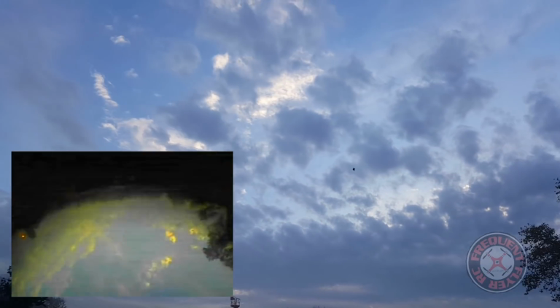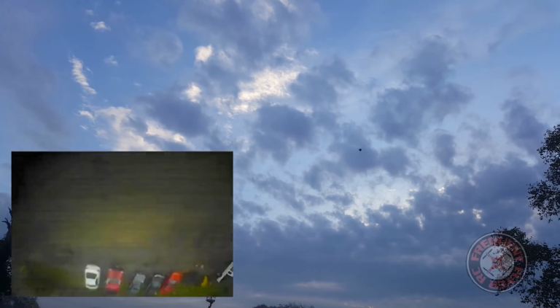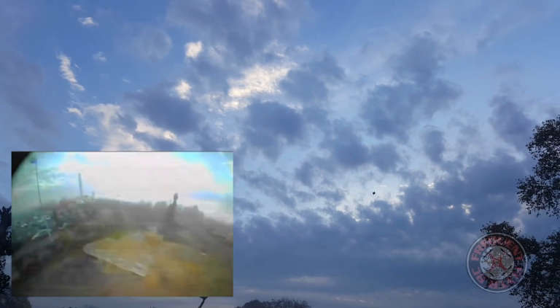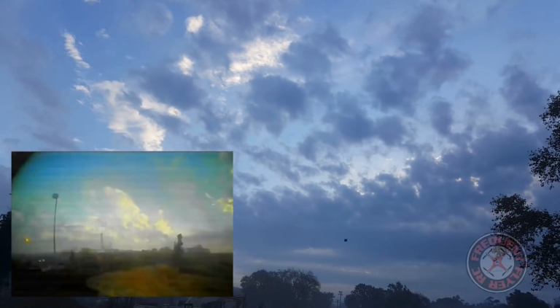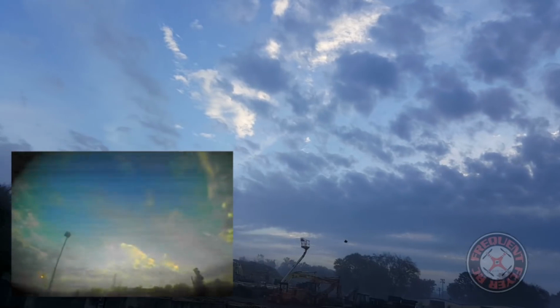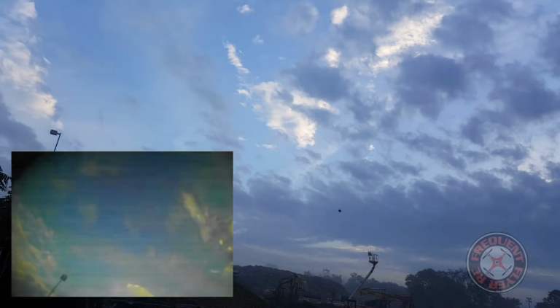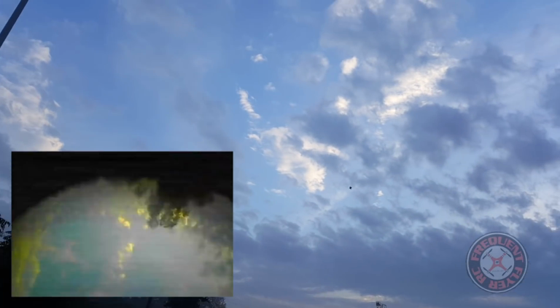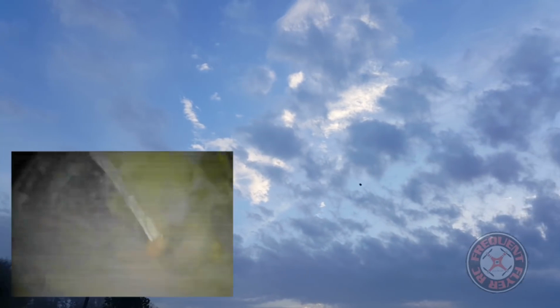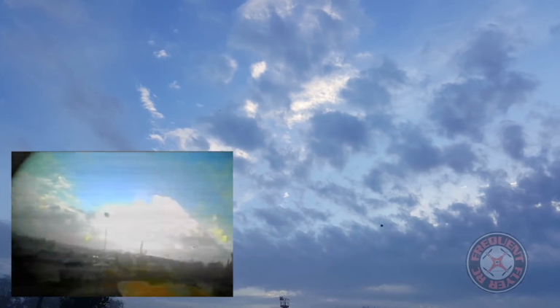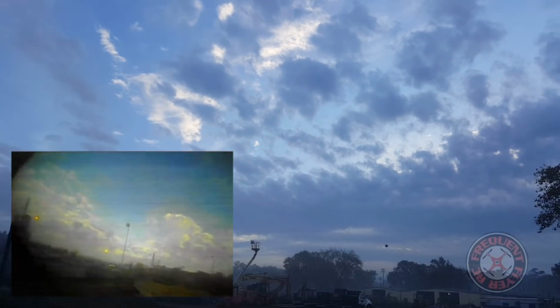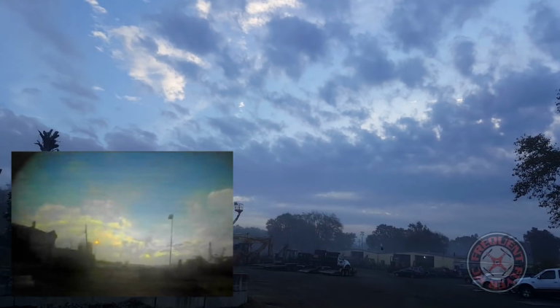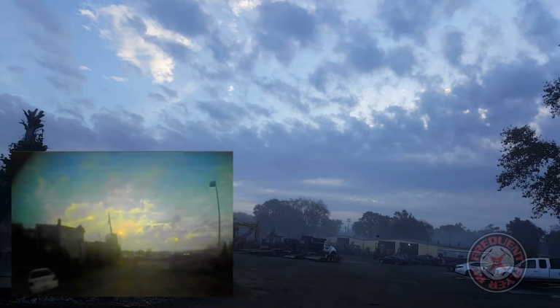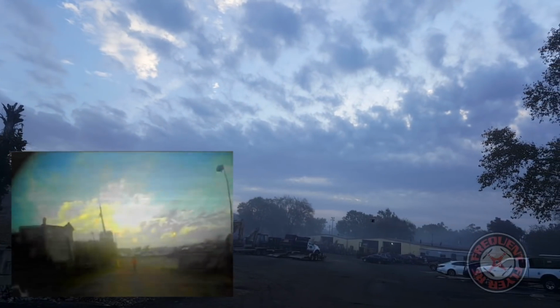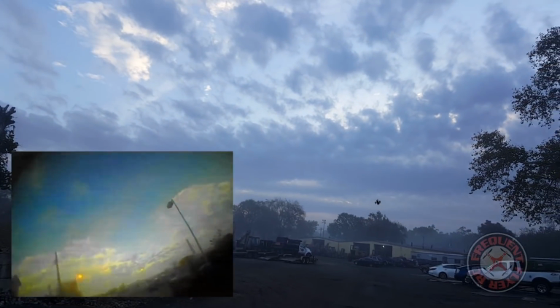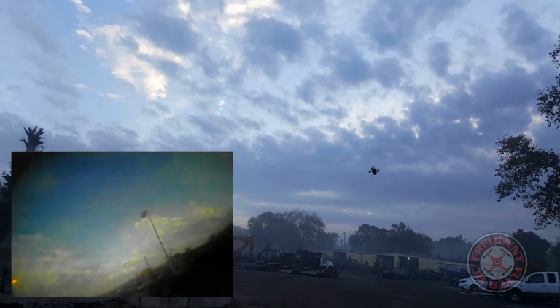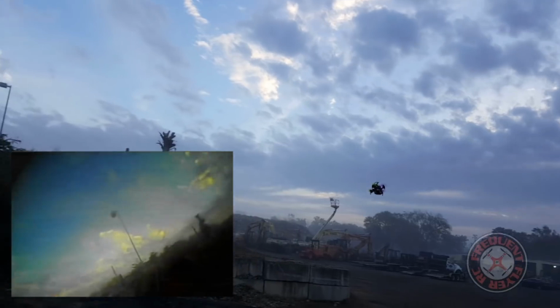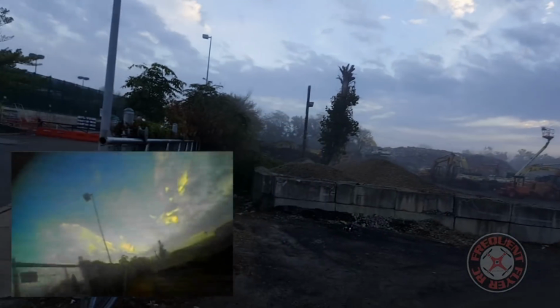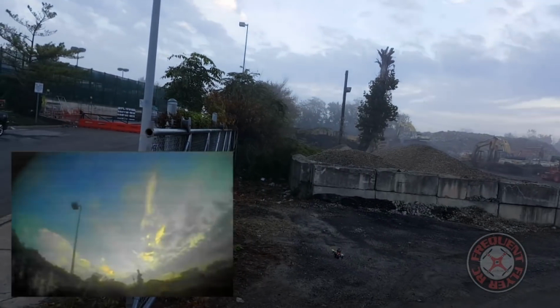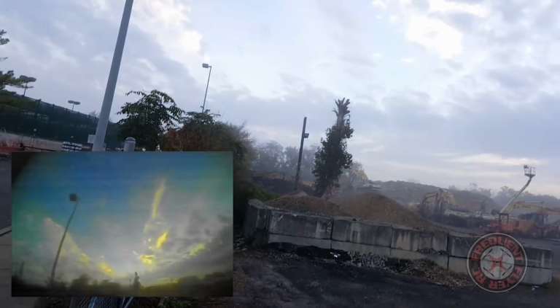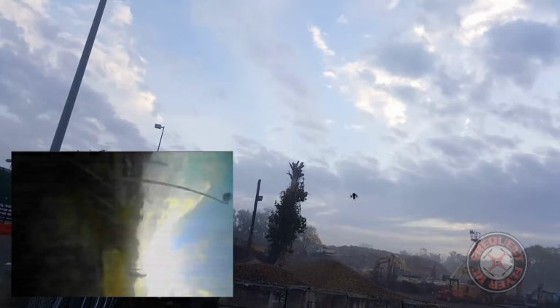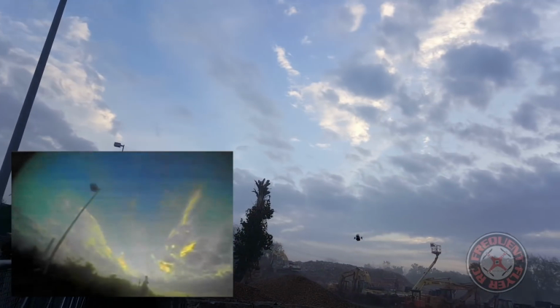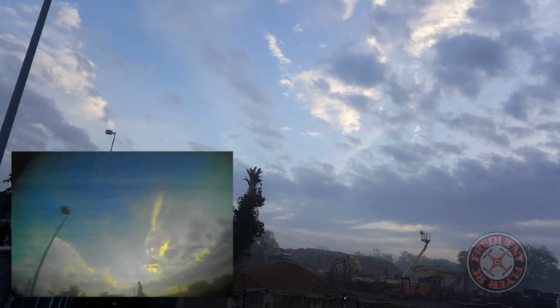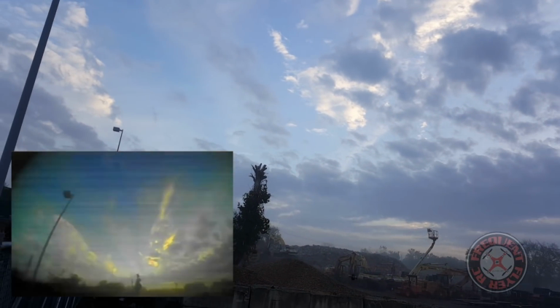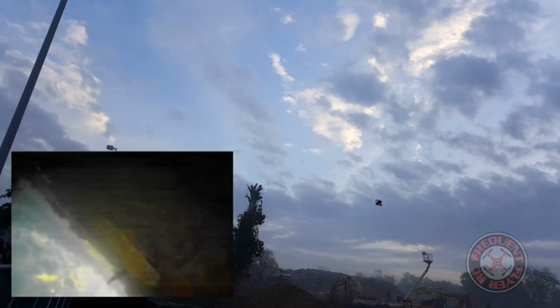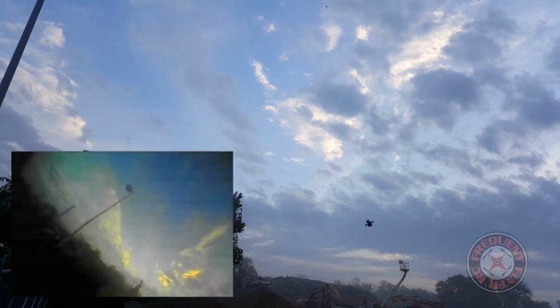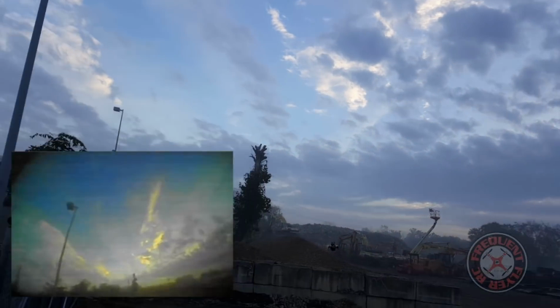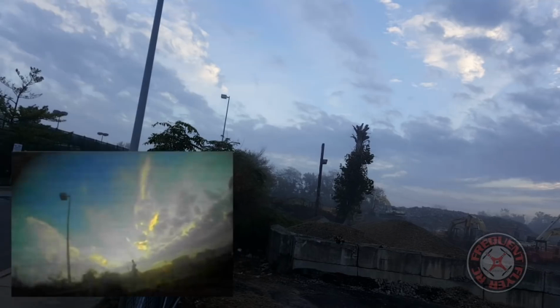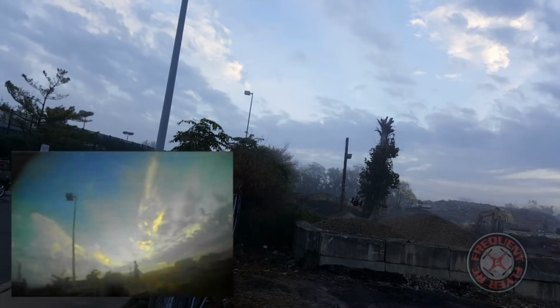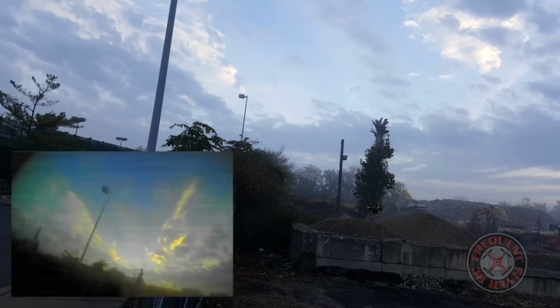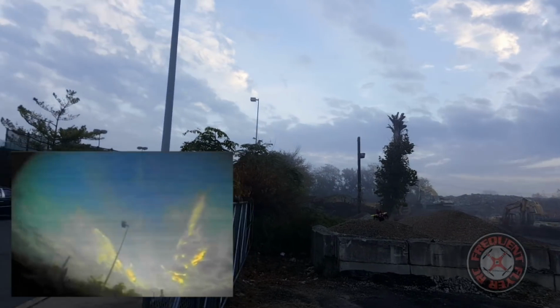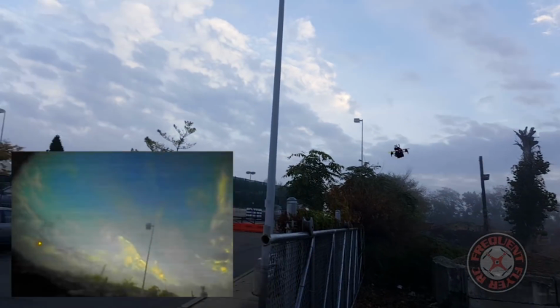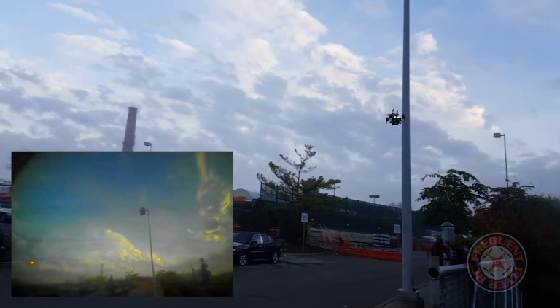So what do you know, this thing flies on 4S. Two quick little power loops there — seems a little sluggish with this big battery here.